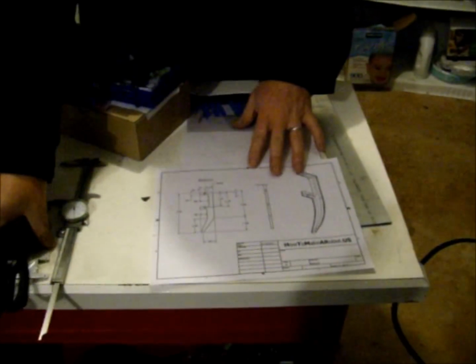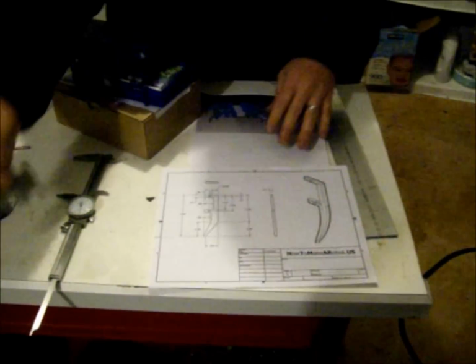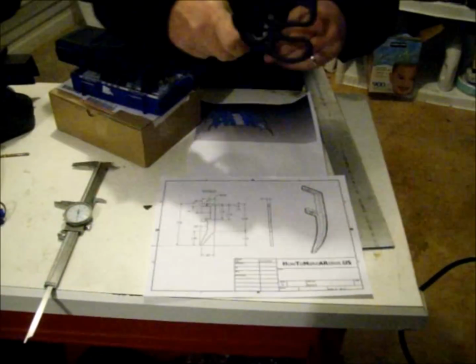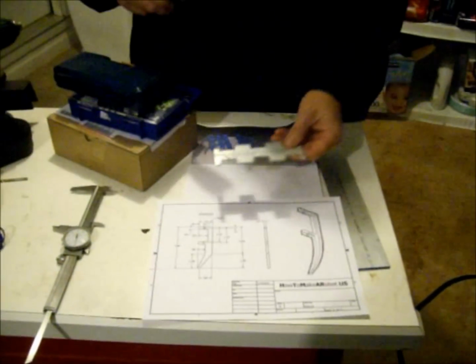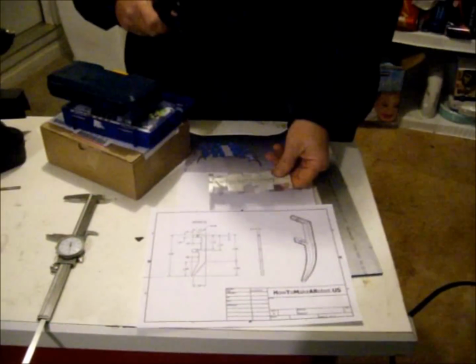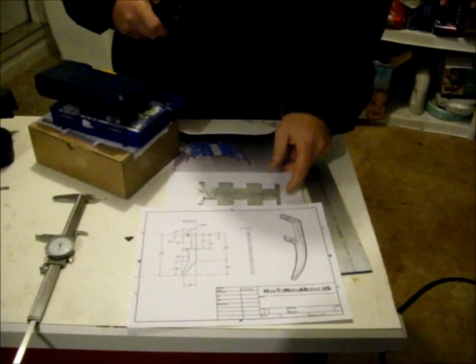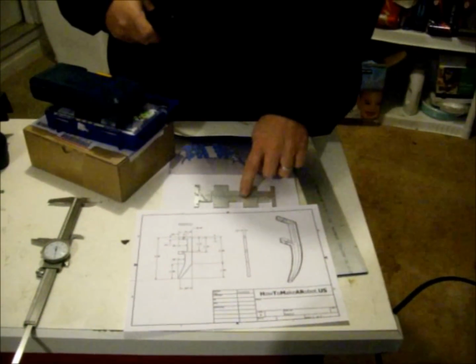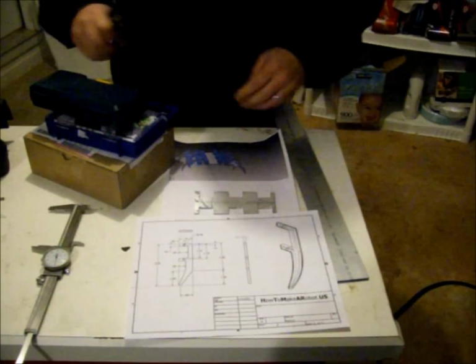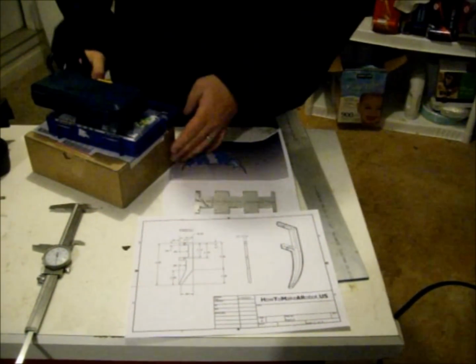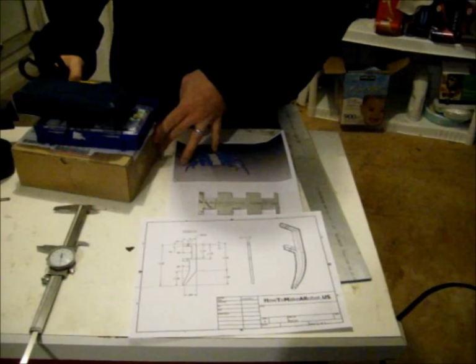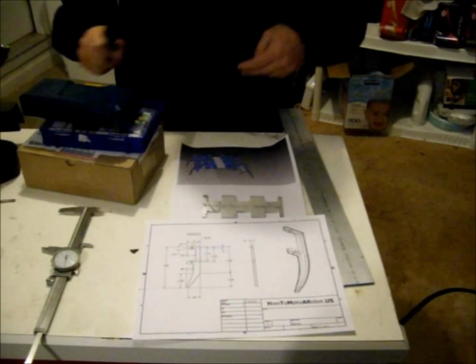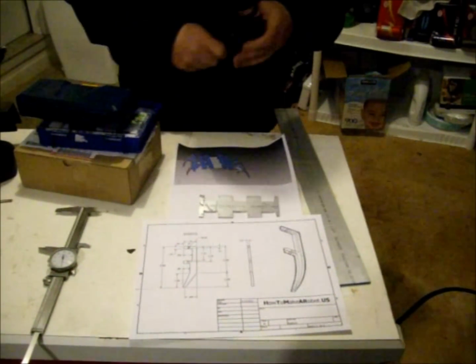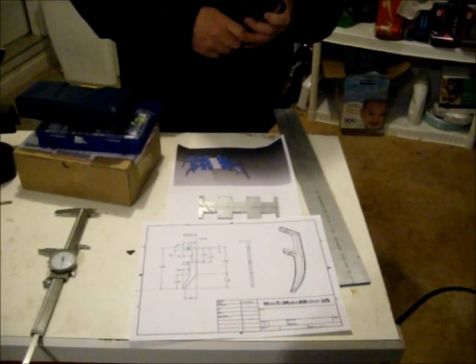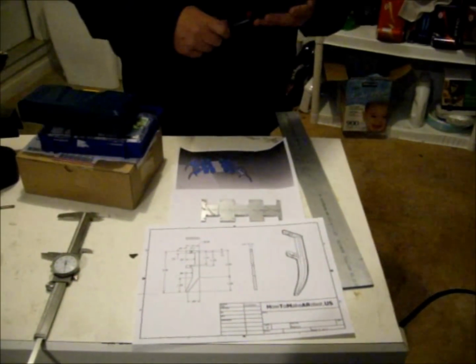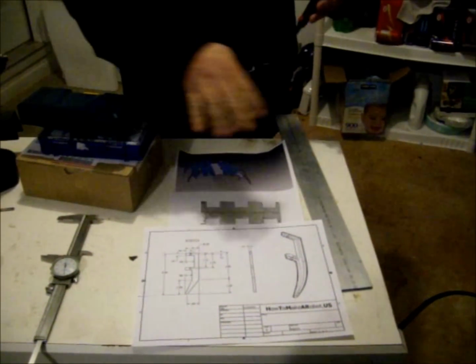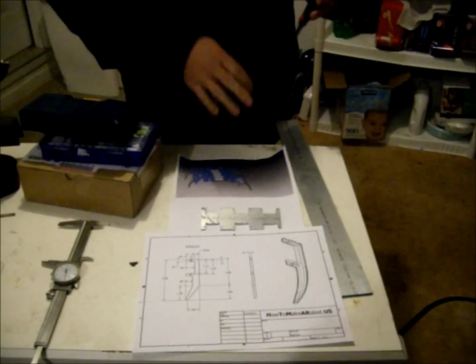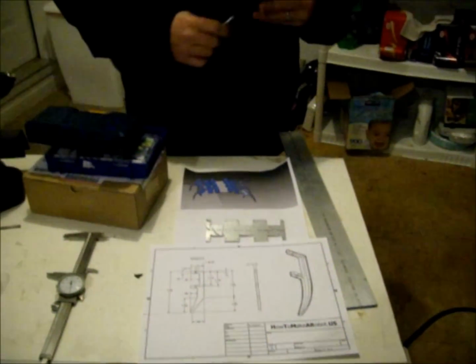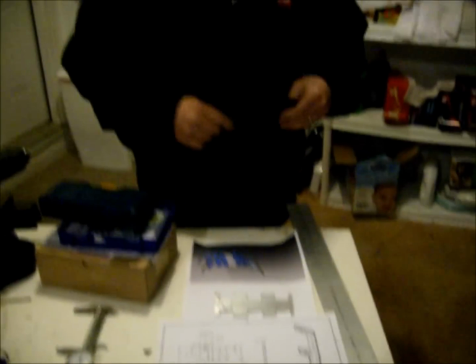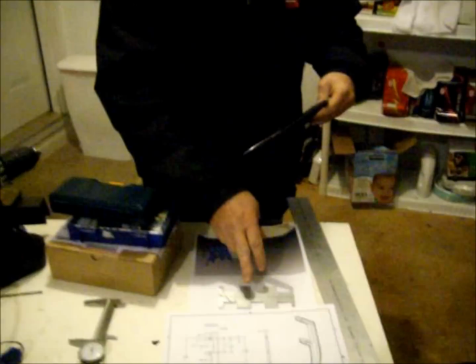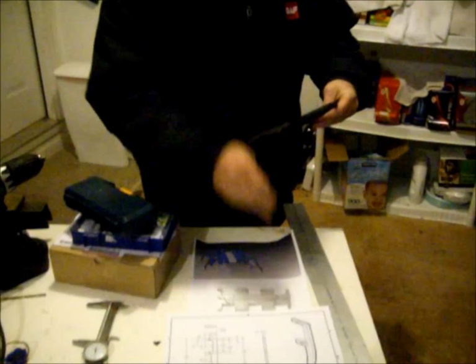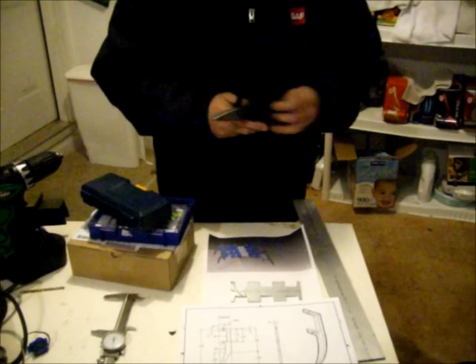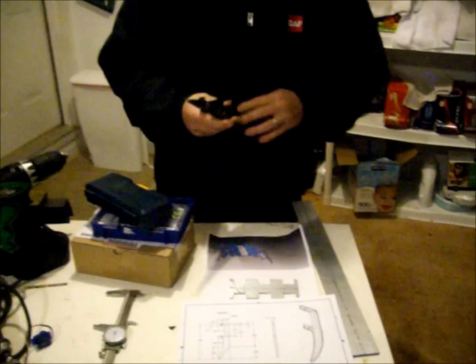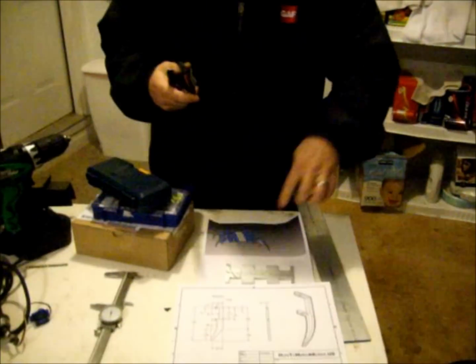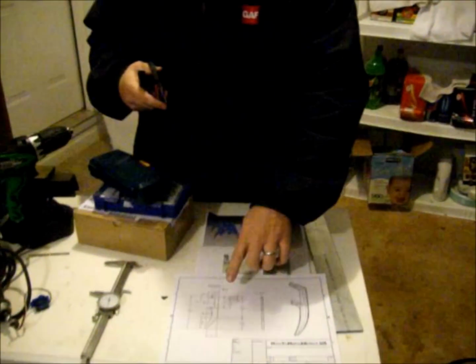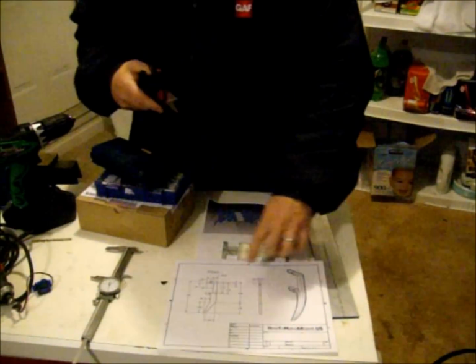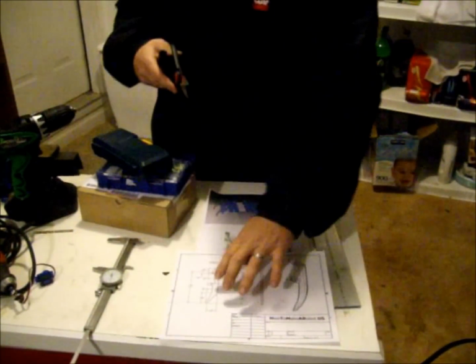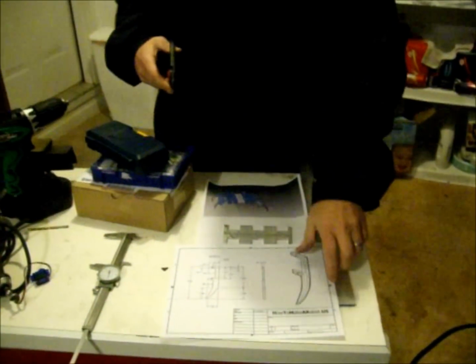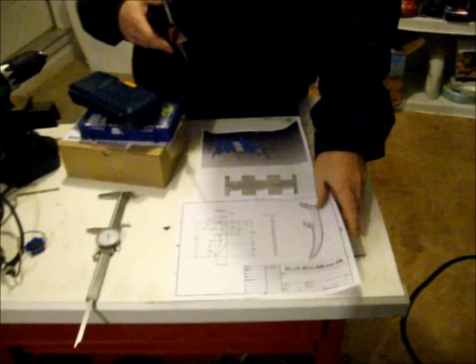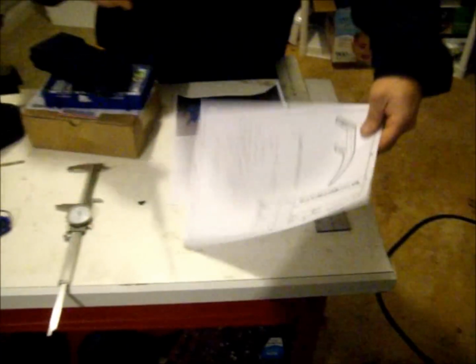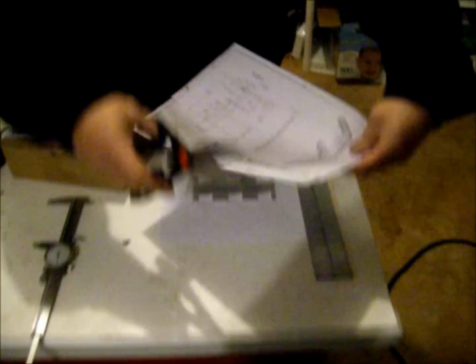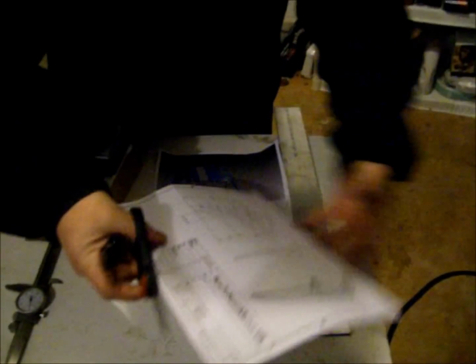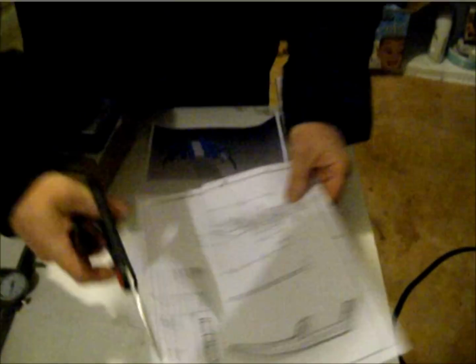Last time I had cut out the base of the hexapod robot, but it's basically the same procedure for the base and the legs. This week we're going to do the legs. Here's a drawing of the legs which I'm going to cut out.